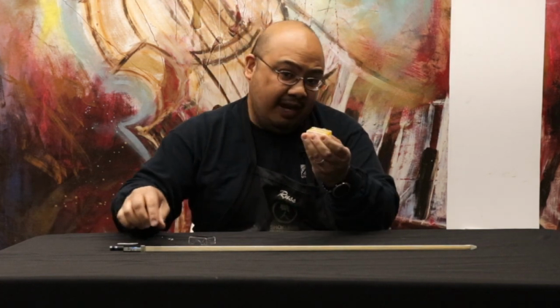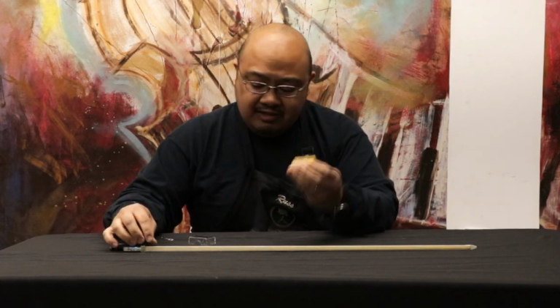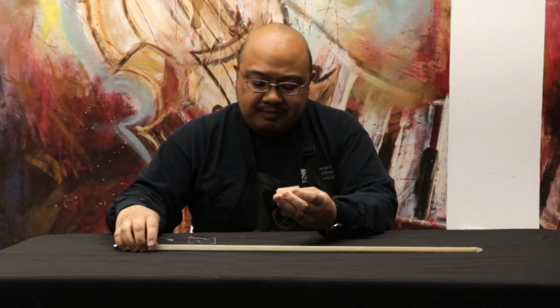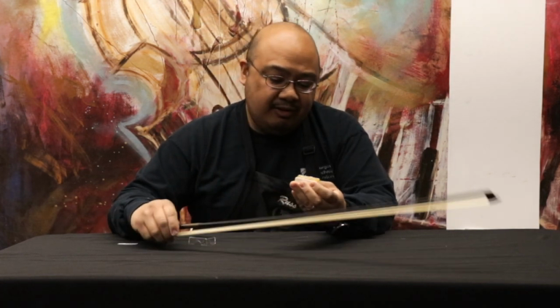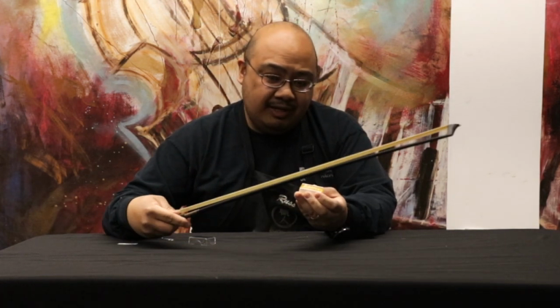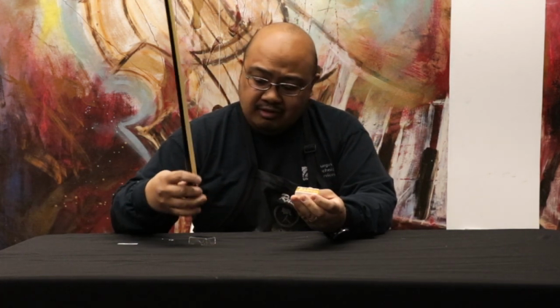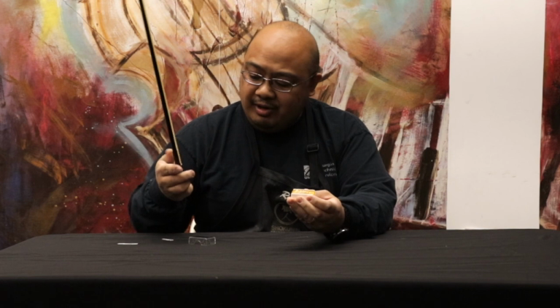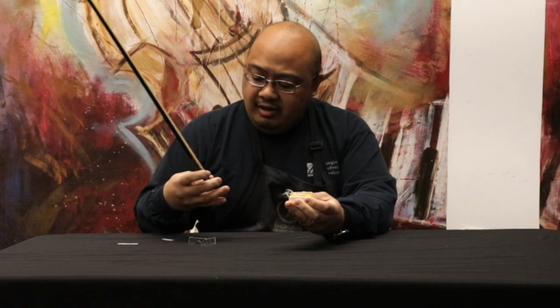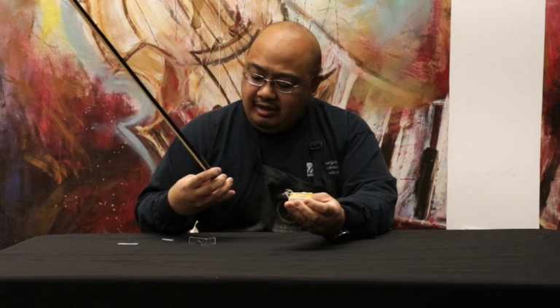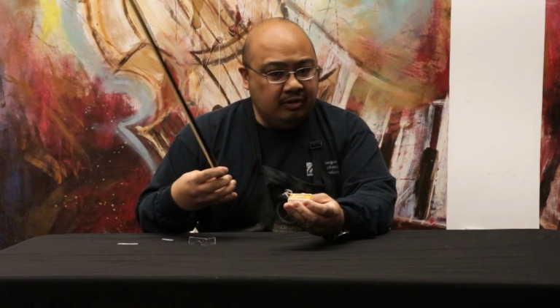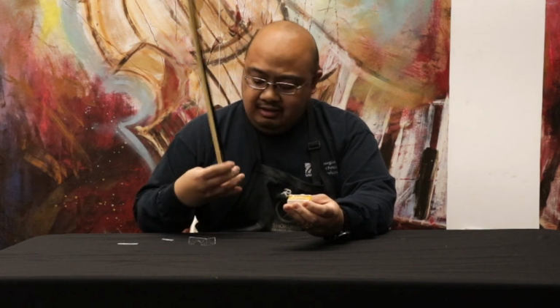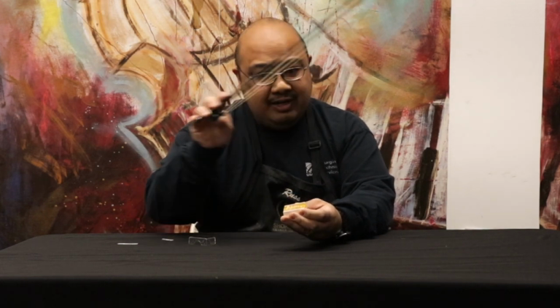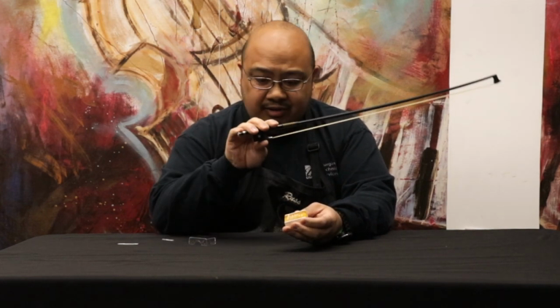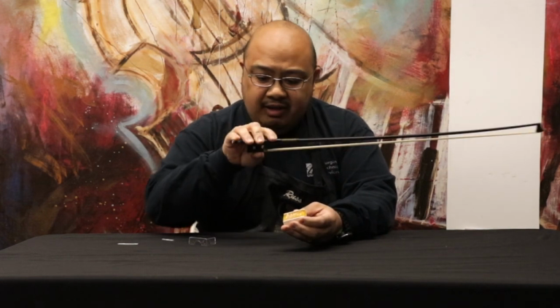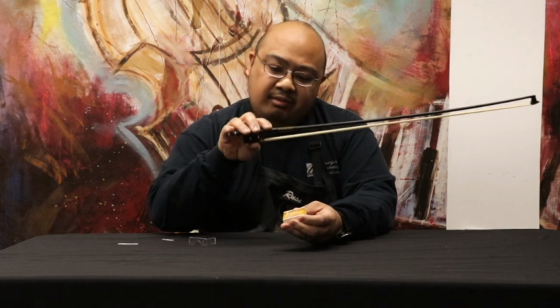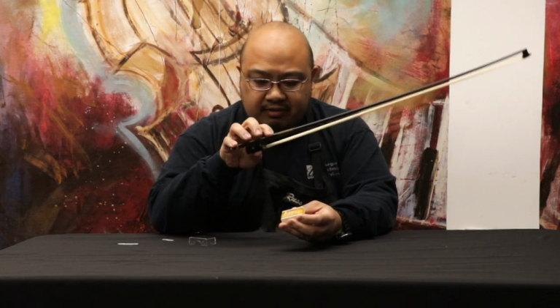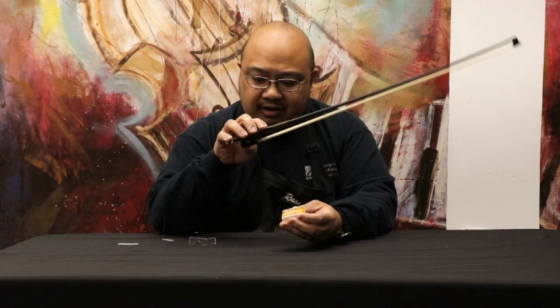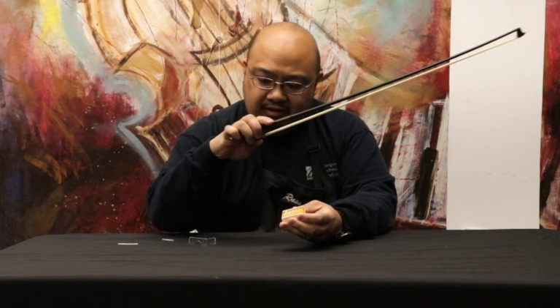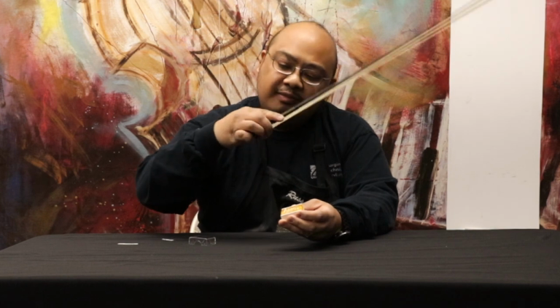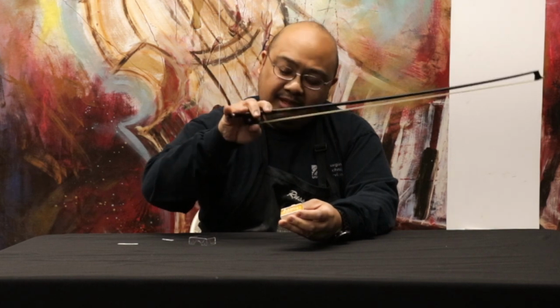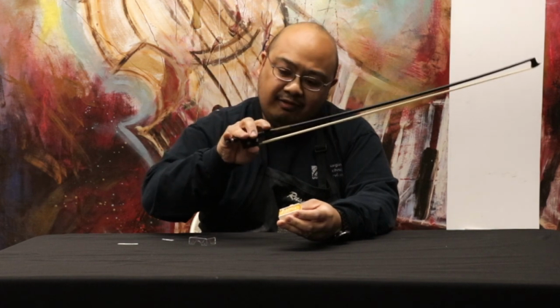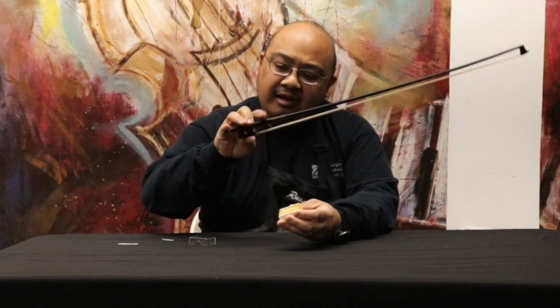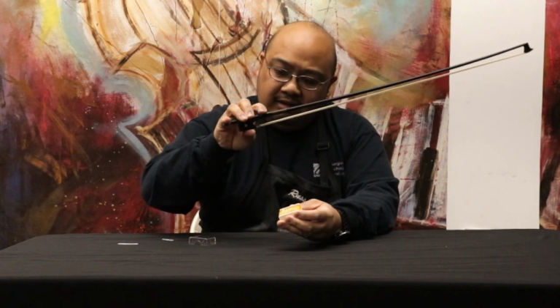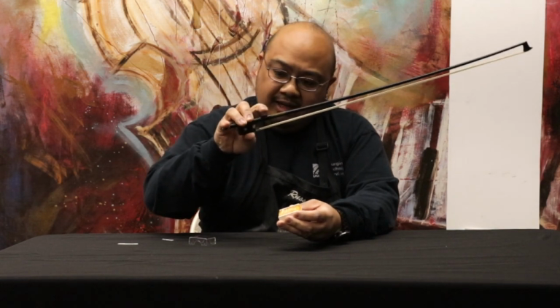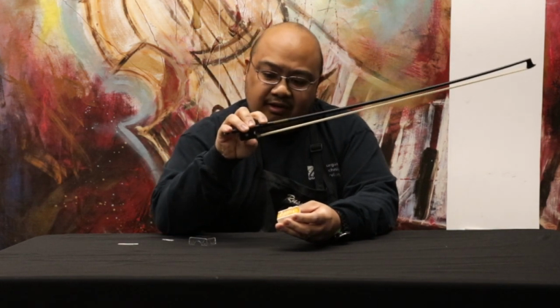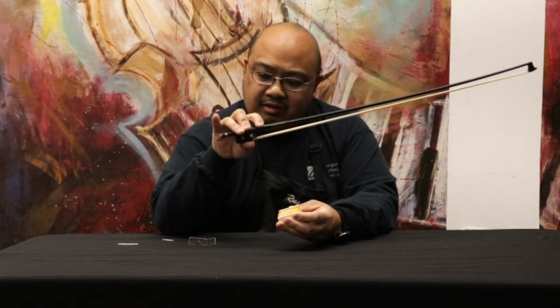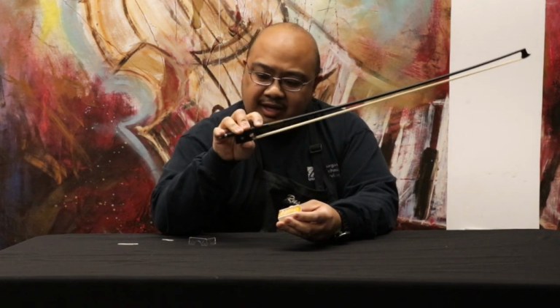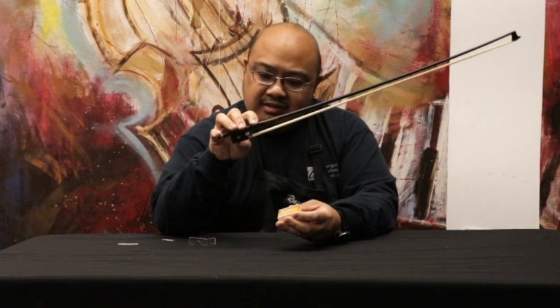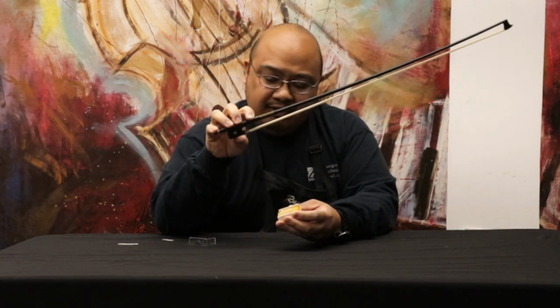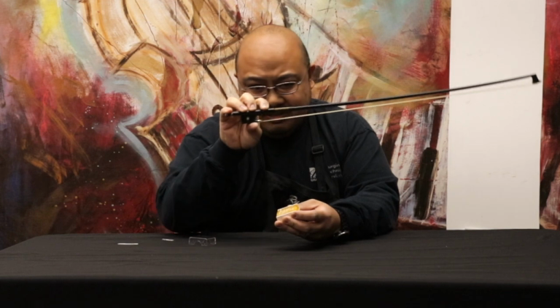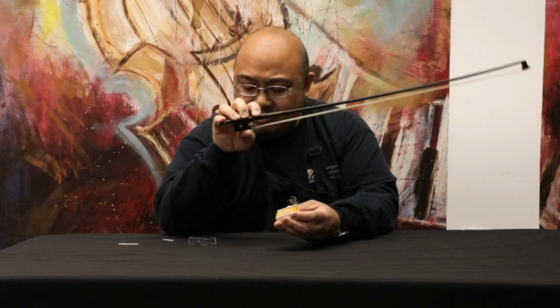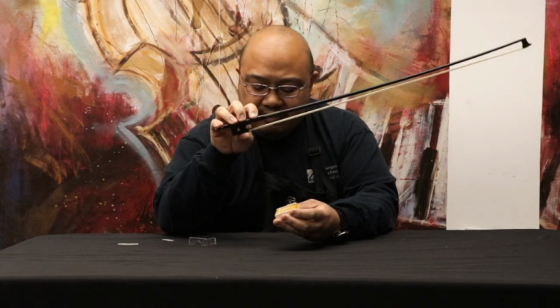Now your rosin's prepped. Grab your bow. You can hold it in your traditional grip with your fingers — your thumb at the bottom of the frog, your index finger right at the grip, pinky at the screw, and everything else just kind of holding by the fingertips.